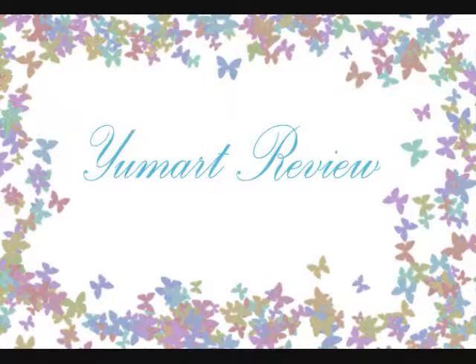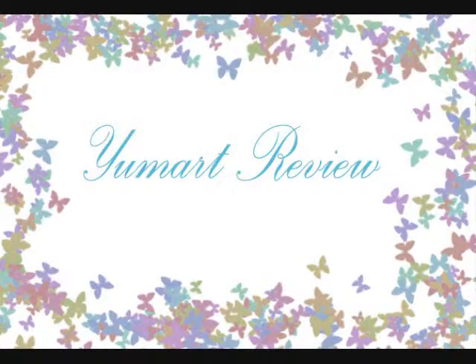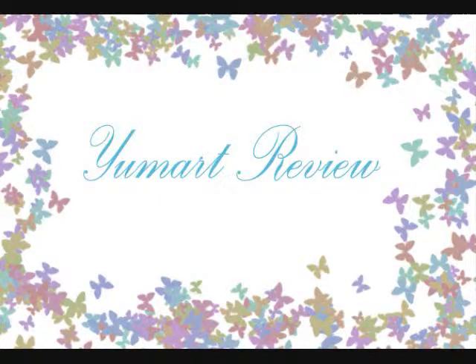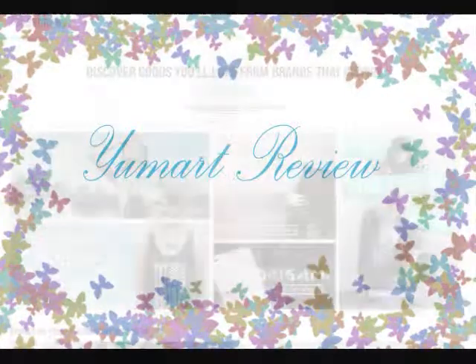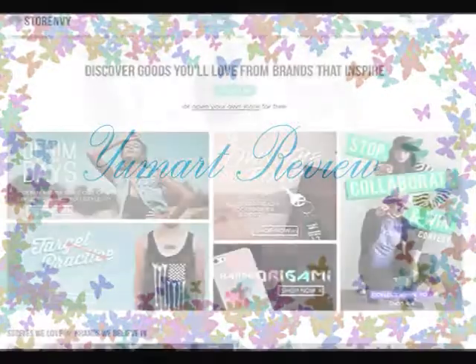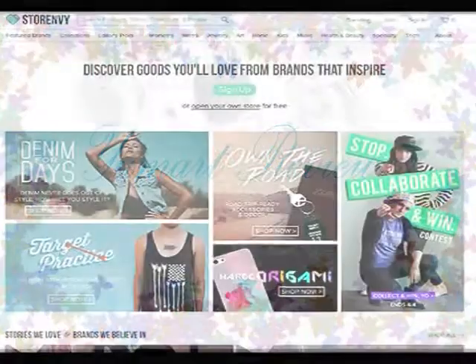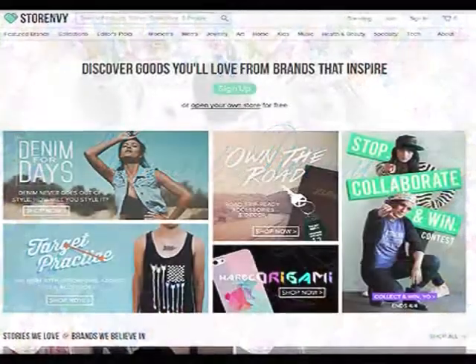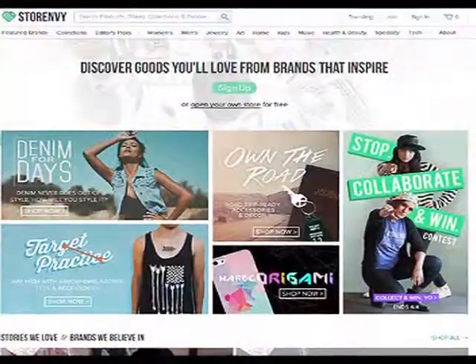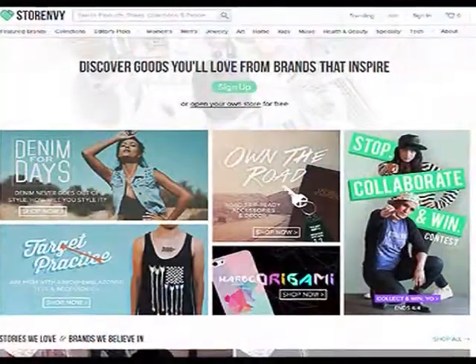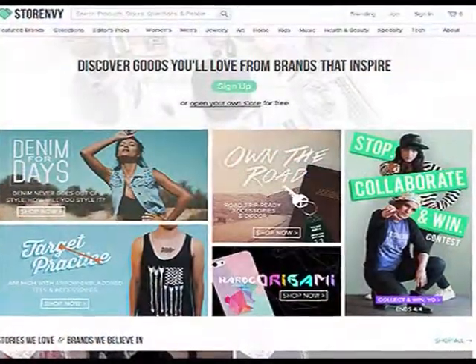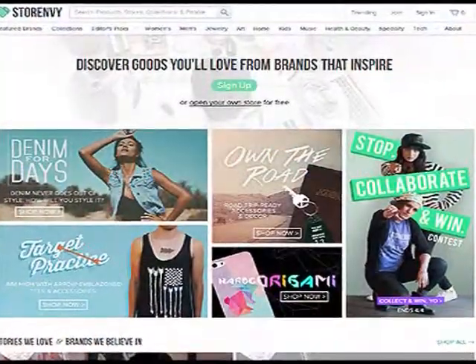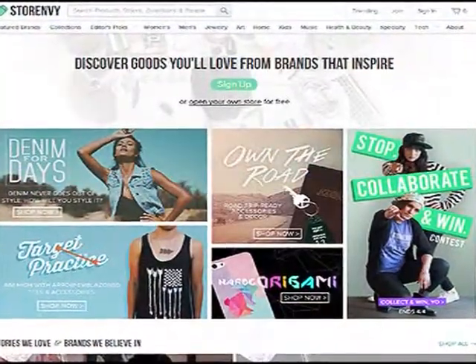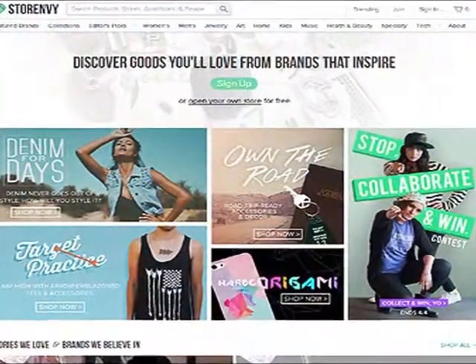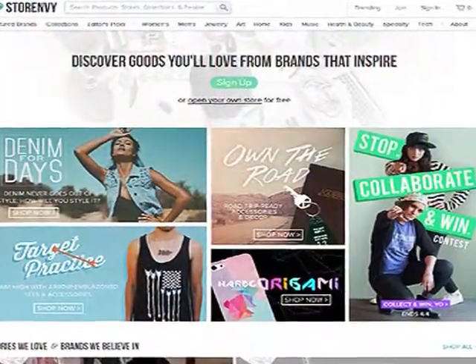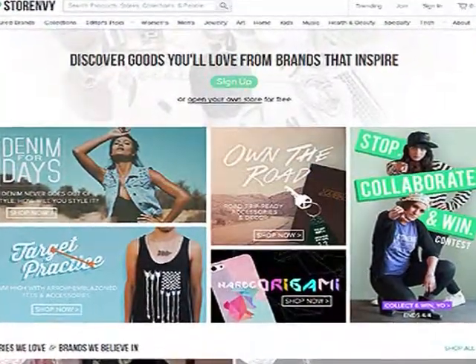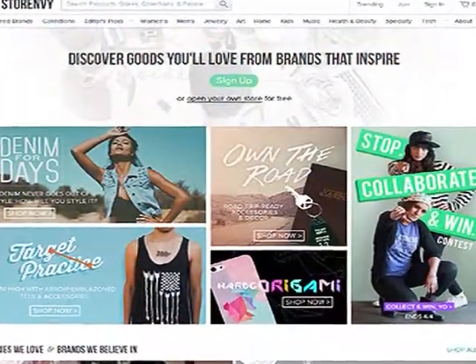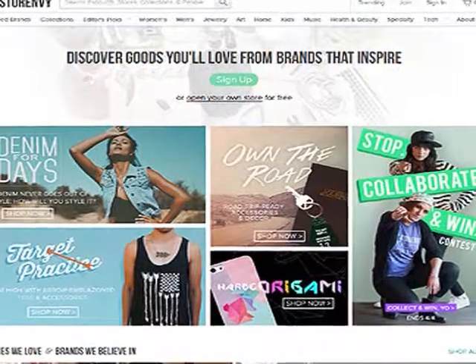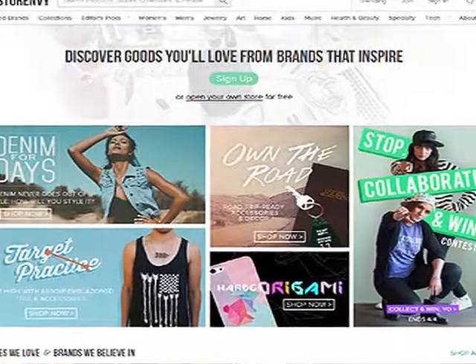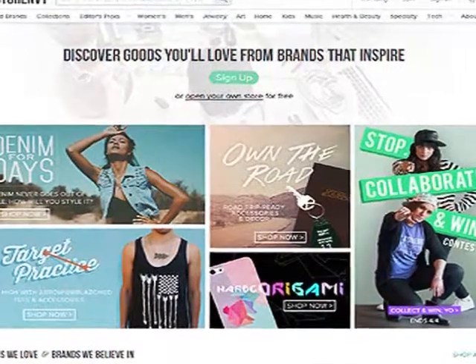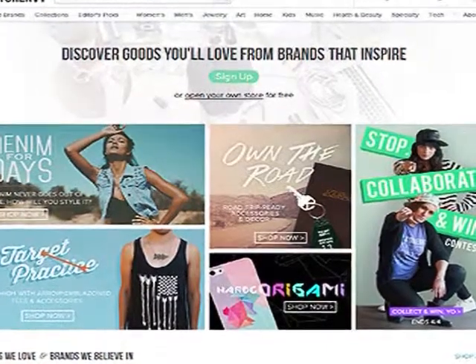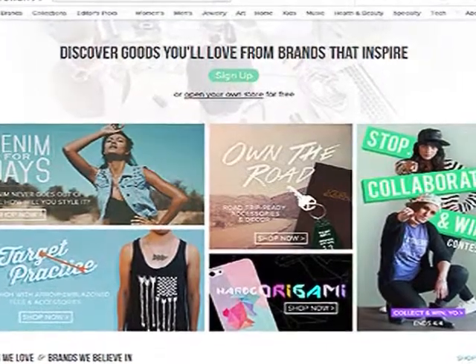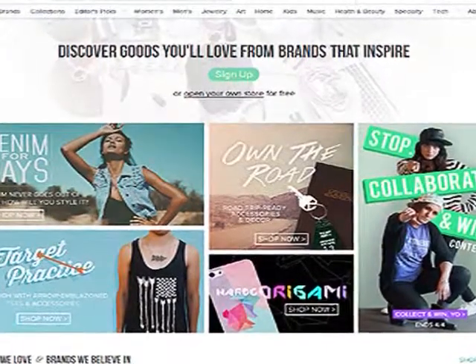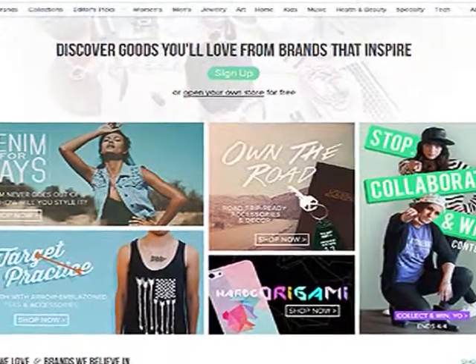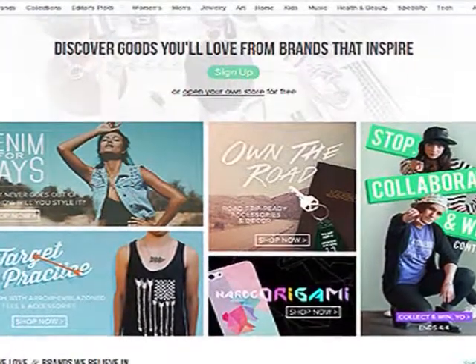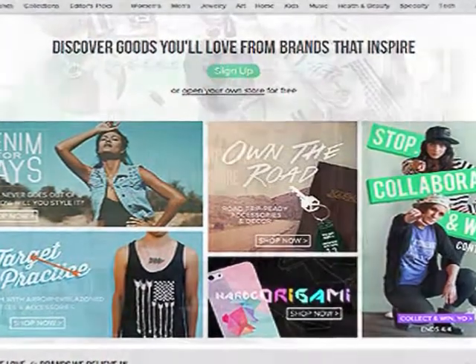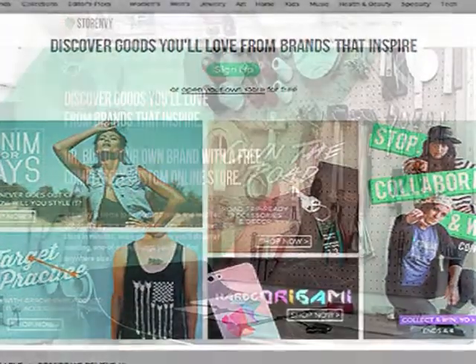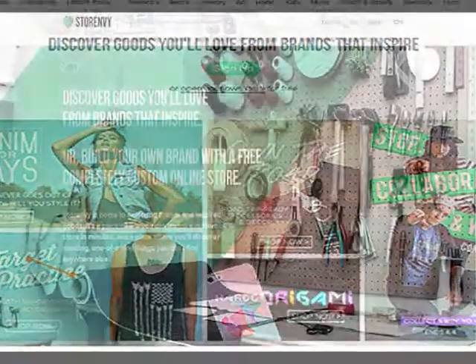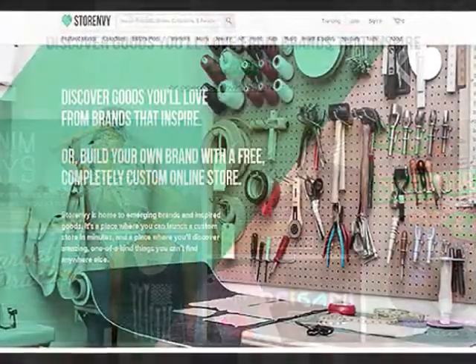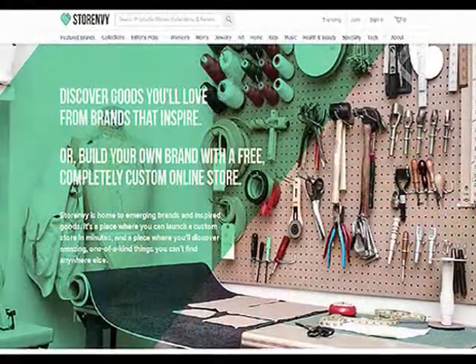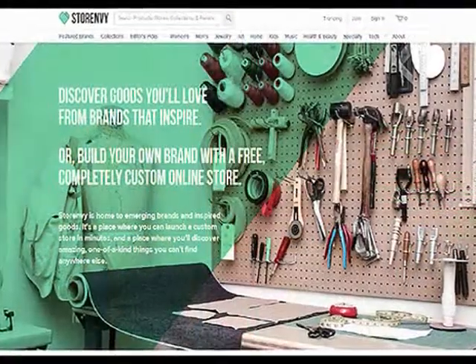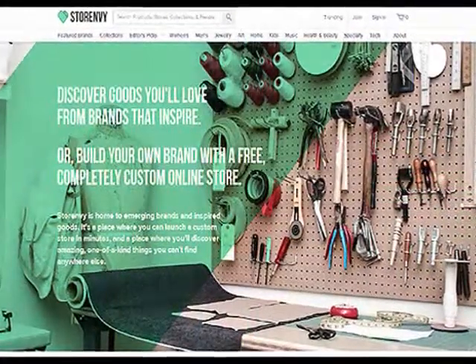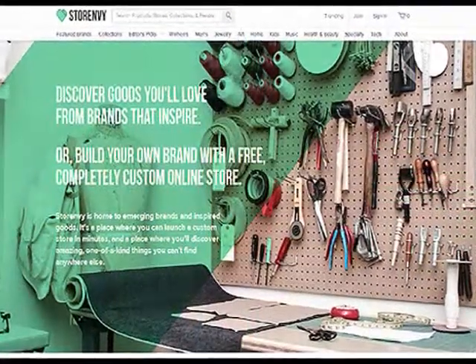U-Mart is an online store on StoreNV. If you don't know what StoreNV is, it's a website where anyone can open up an online shop for free, and you can shop from thousands of different brands on there.